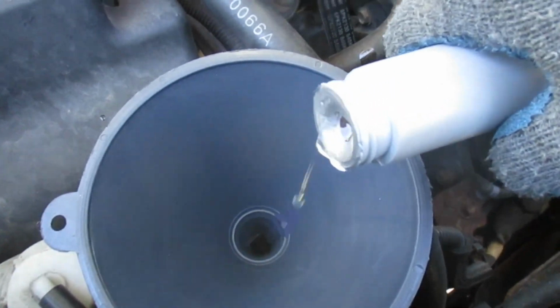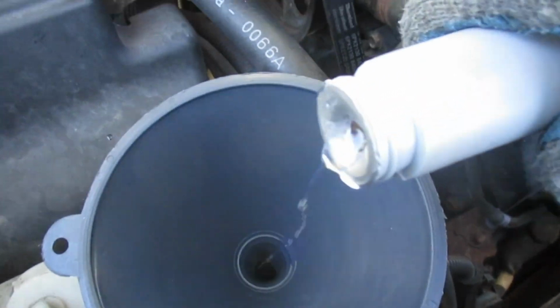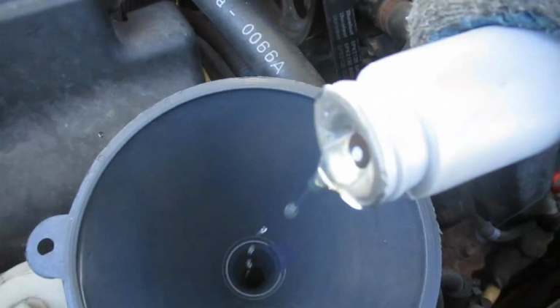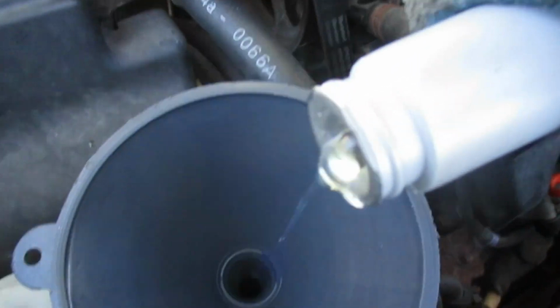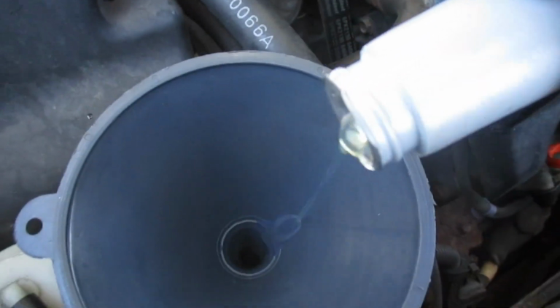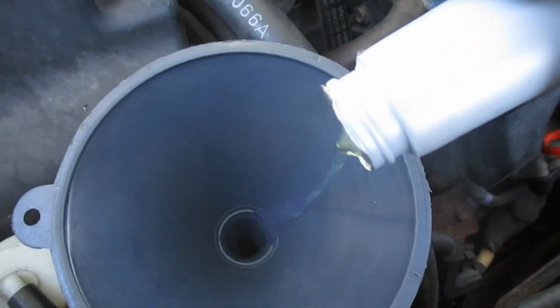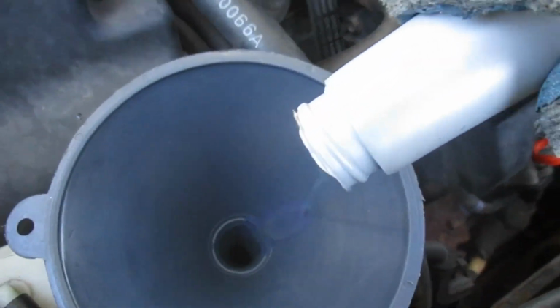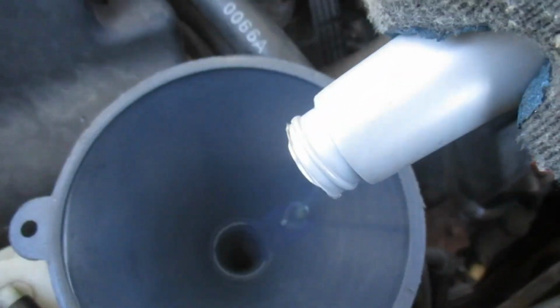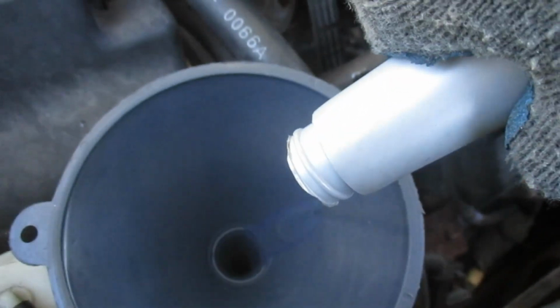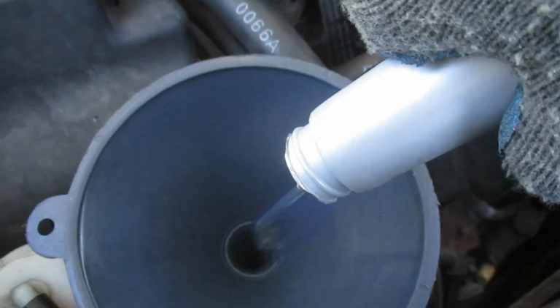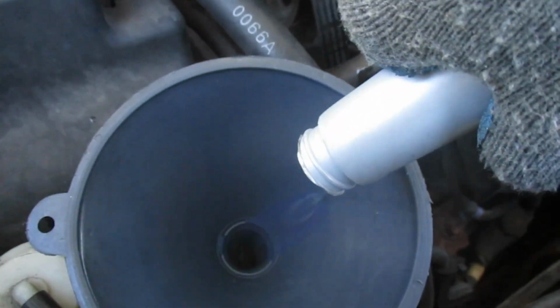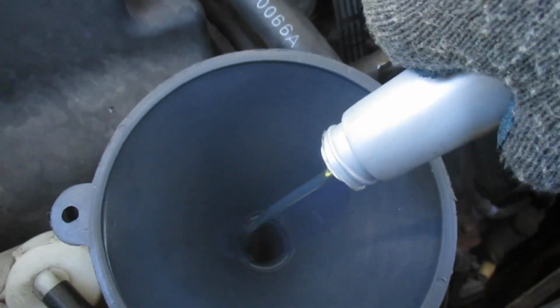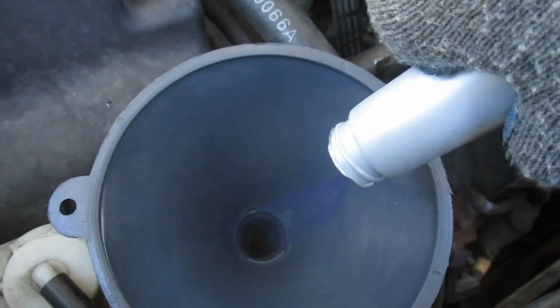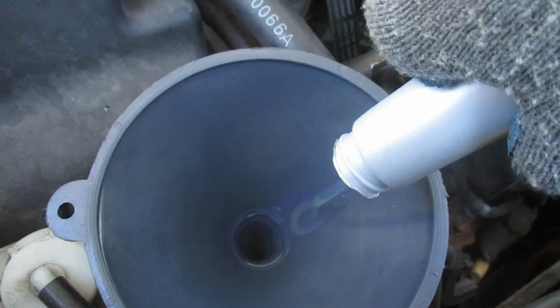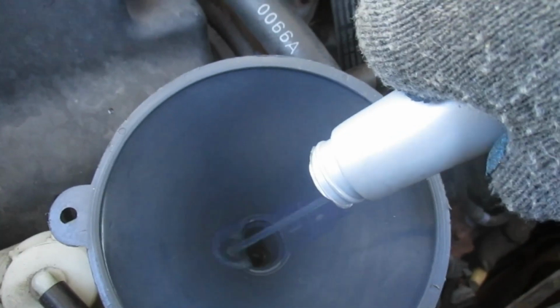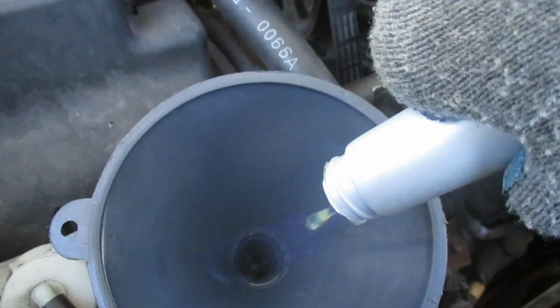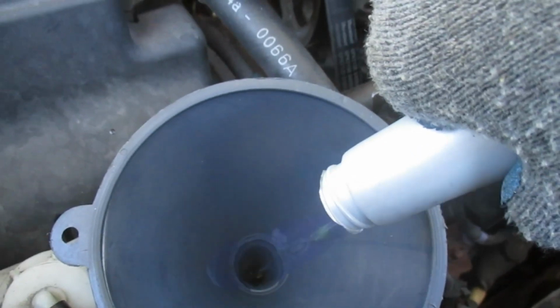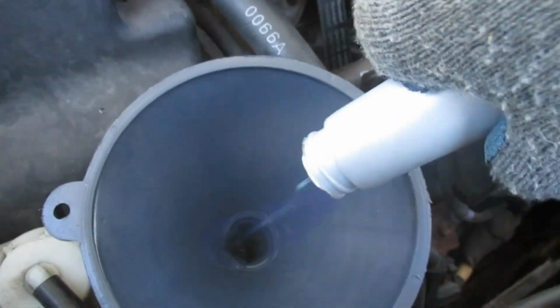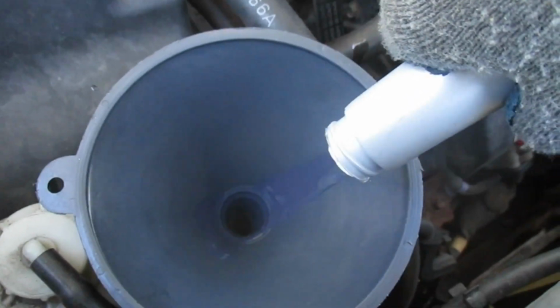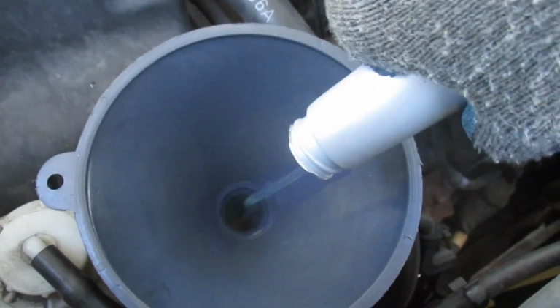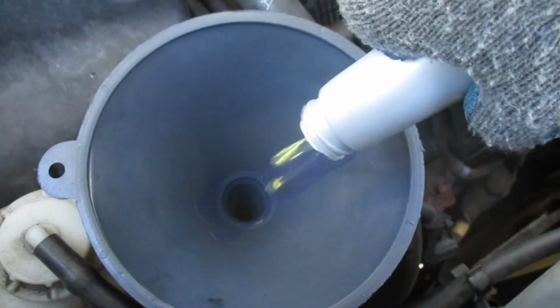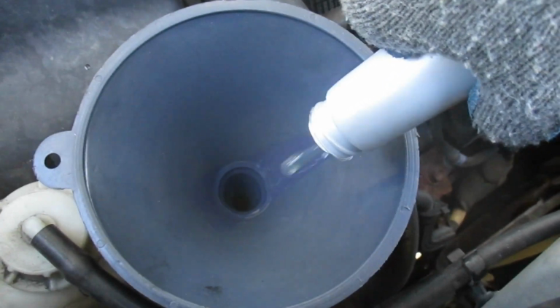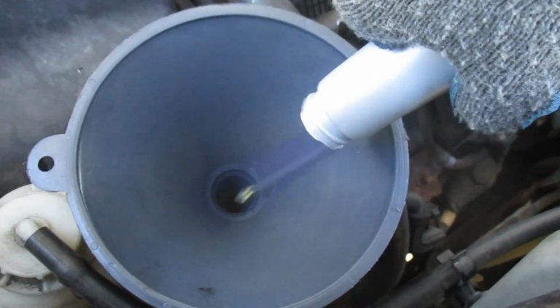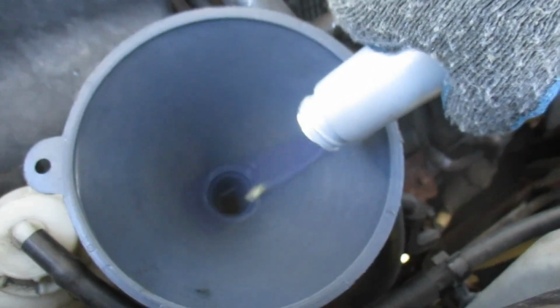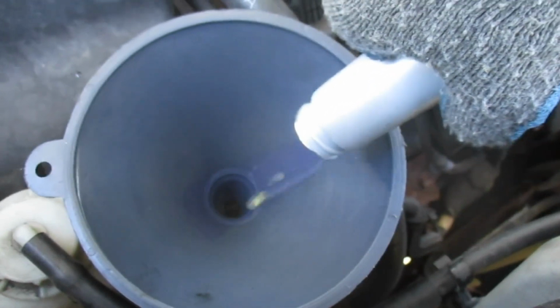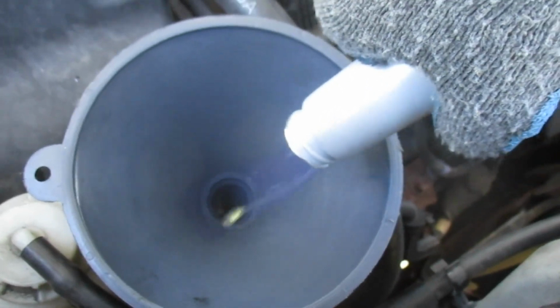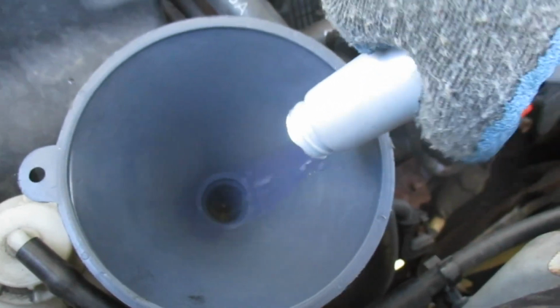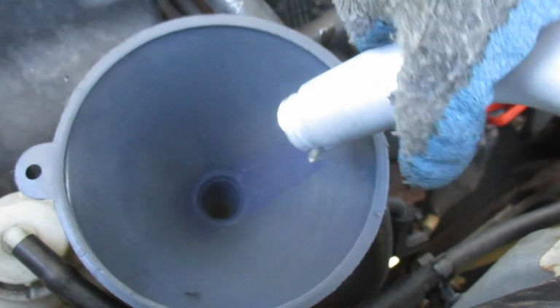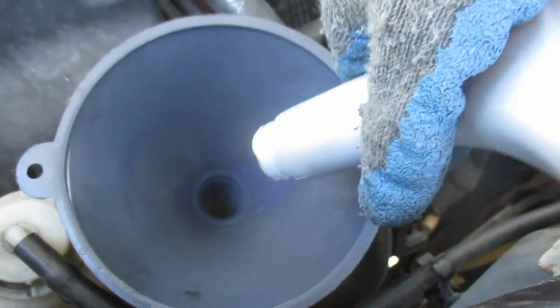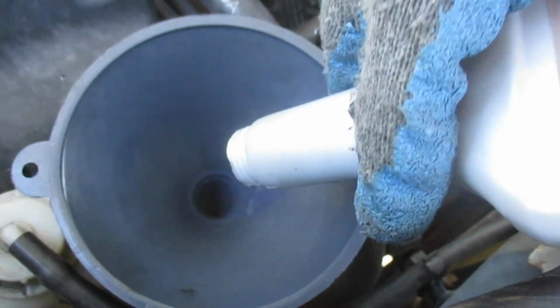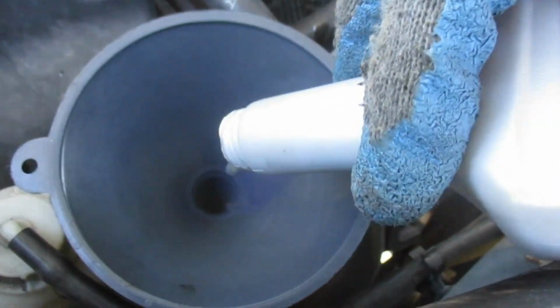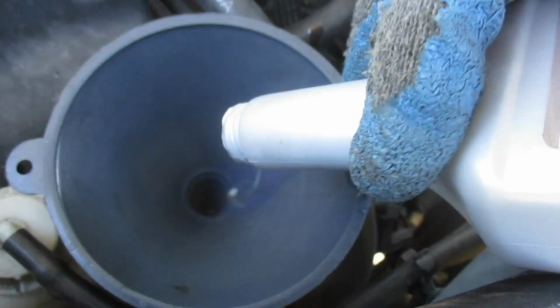You can see the new power steering fluid is solid white. You can see our old power steering fluid was like a dark yellow, so it was definitely — I don't know — probably the original fluid that was in there.